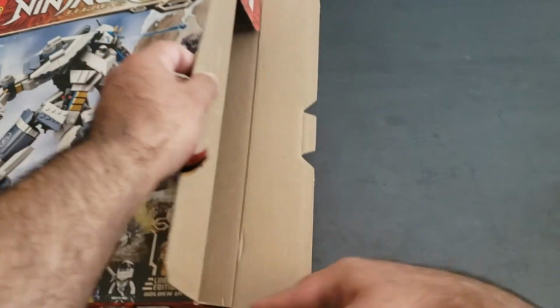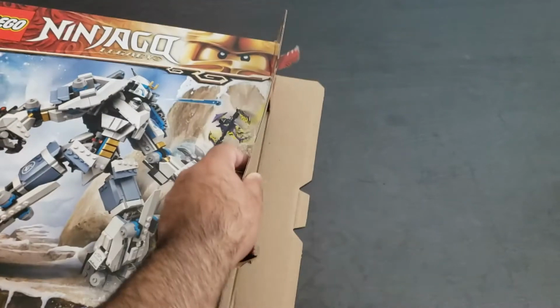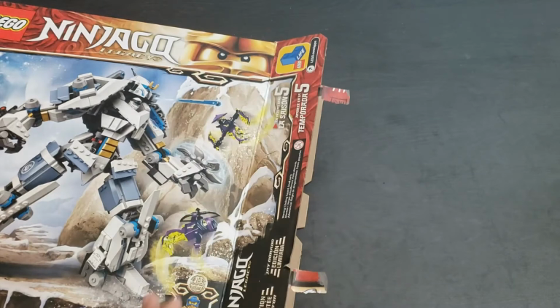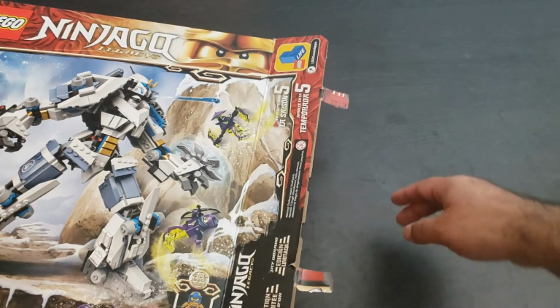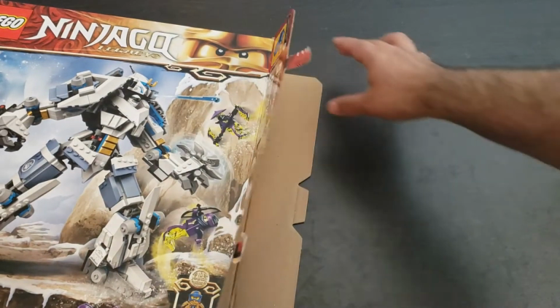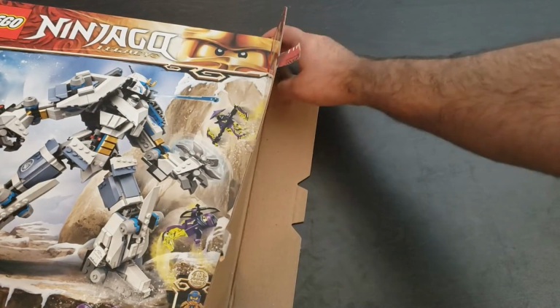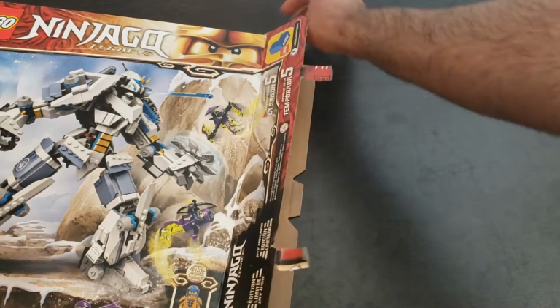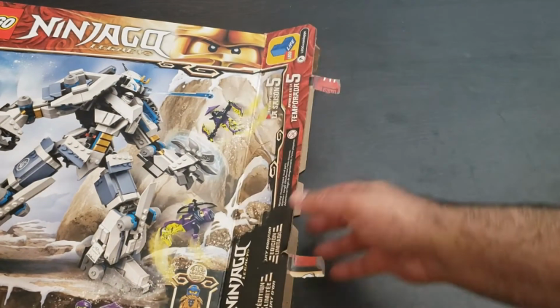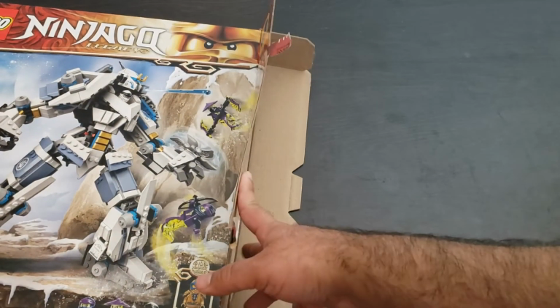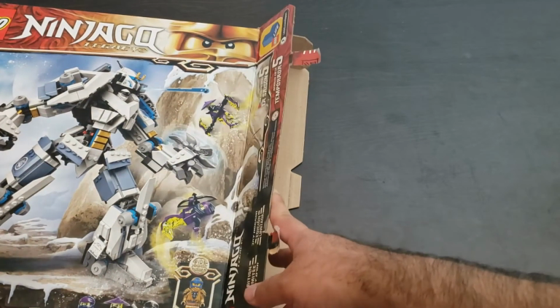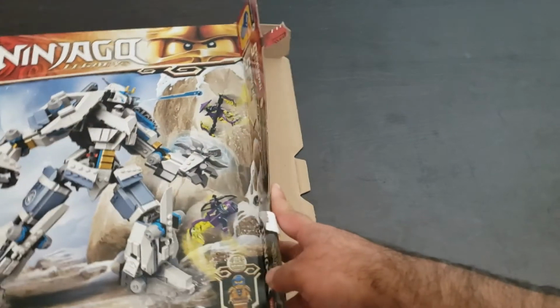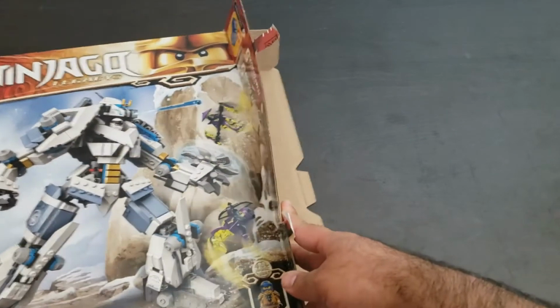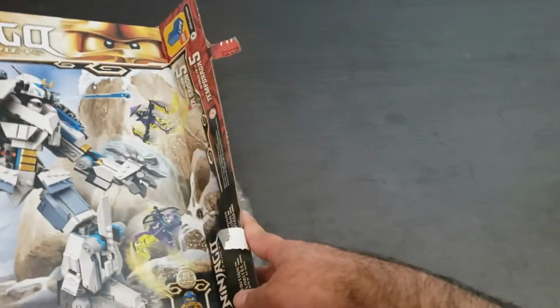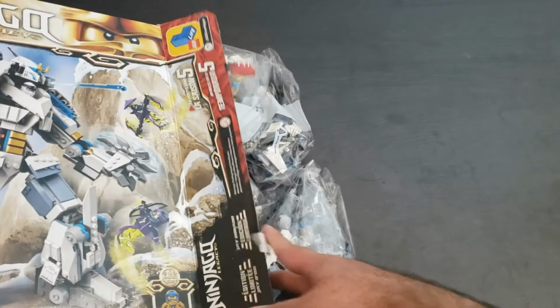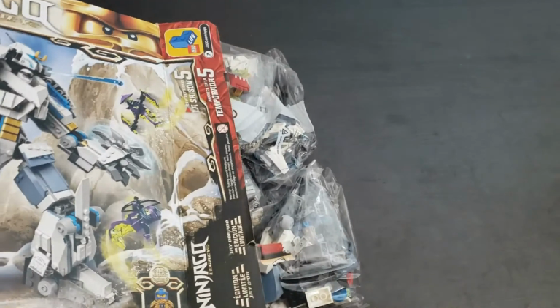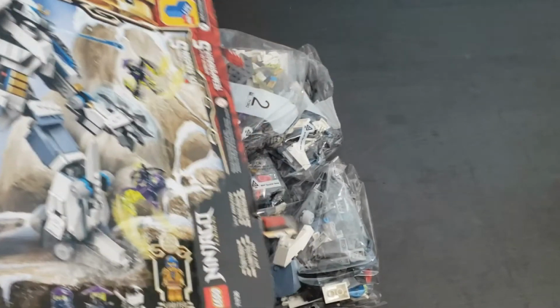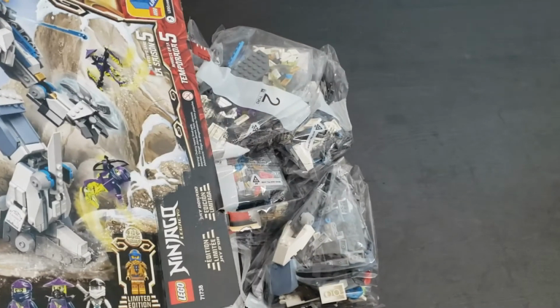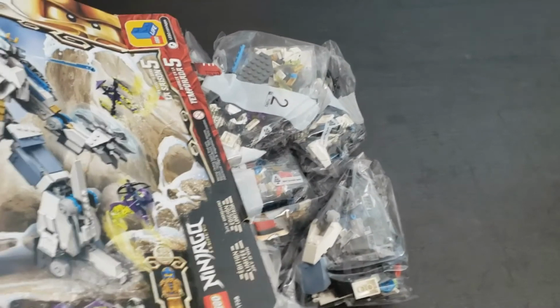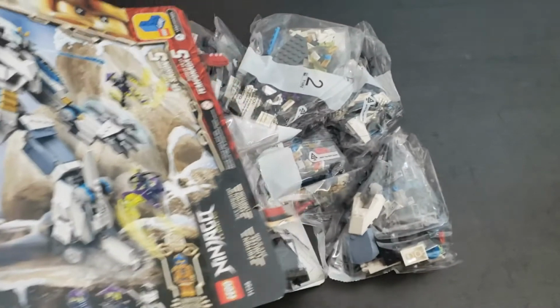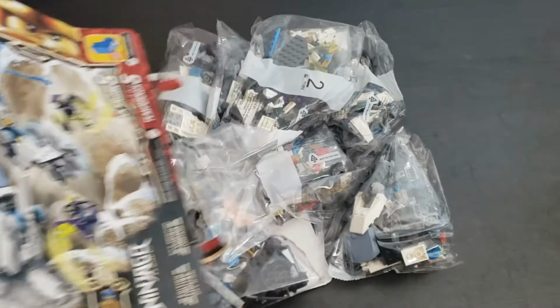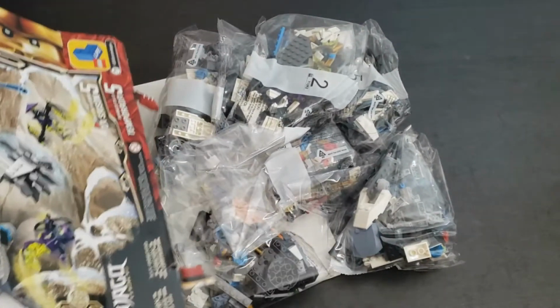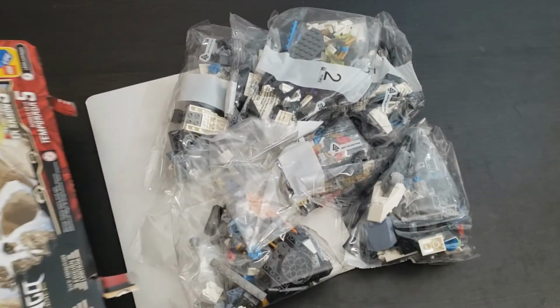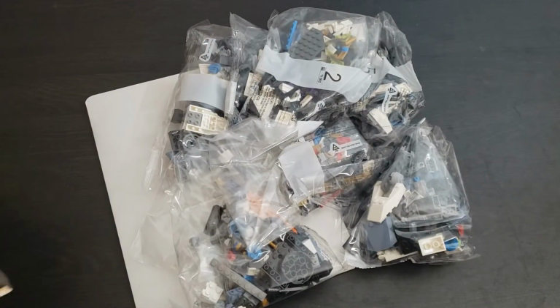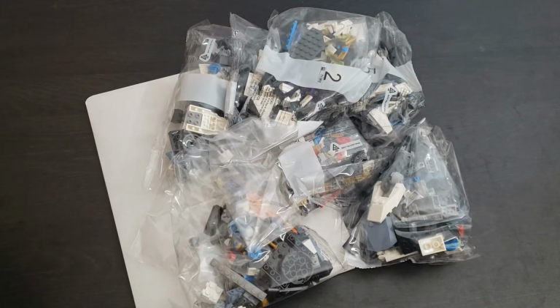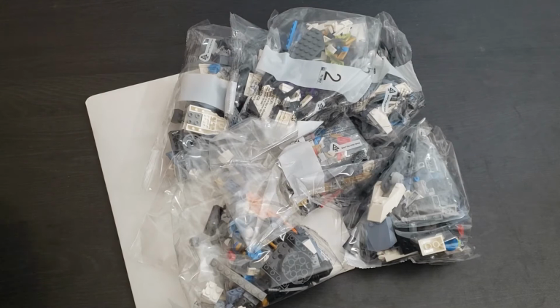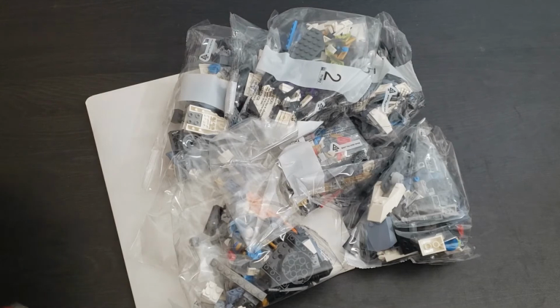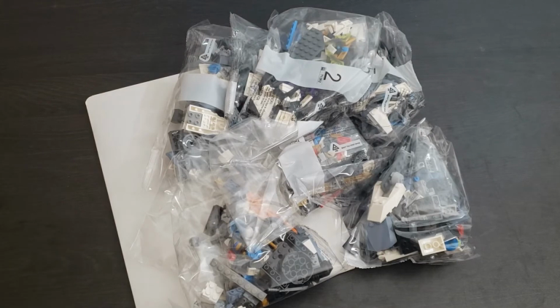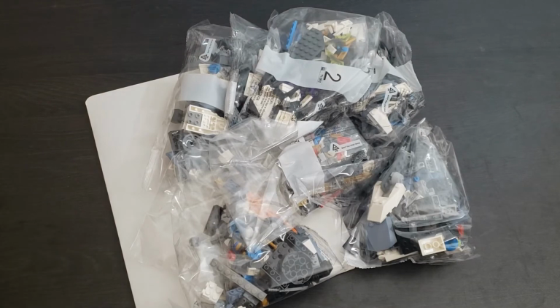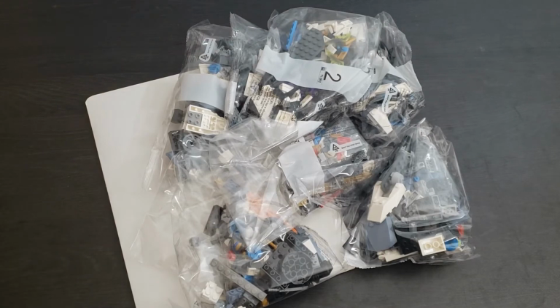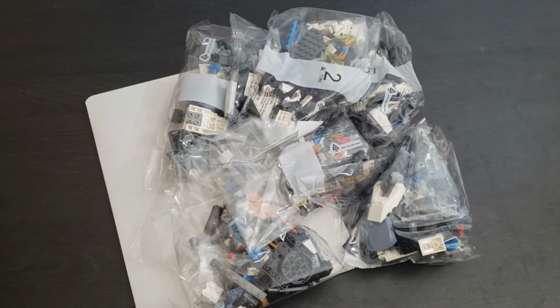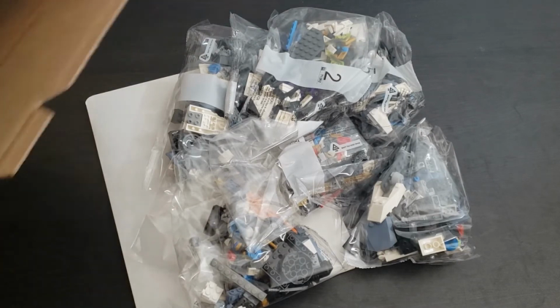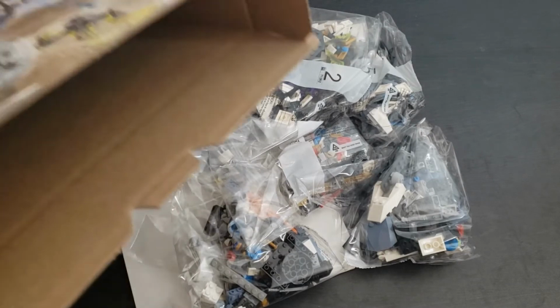I do love the Ninjago theme. I just don't collect them much because there's so many themes to collect, so I try to pick up a few sets that I like. Wow, that's everything in the box.